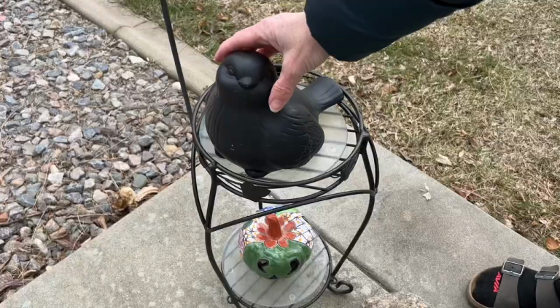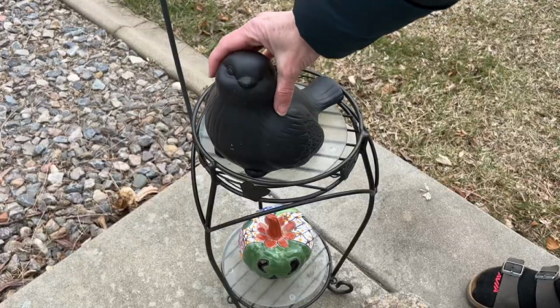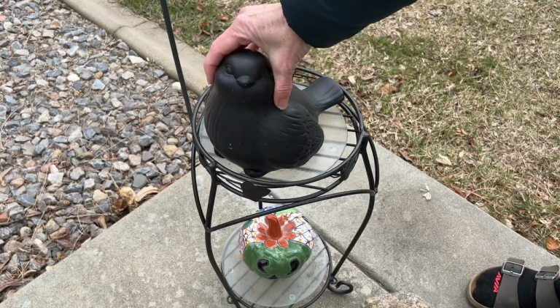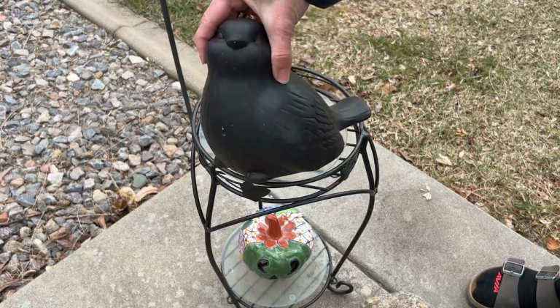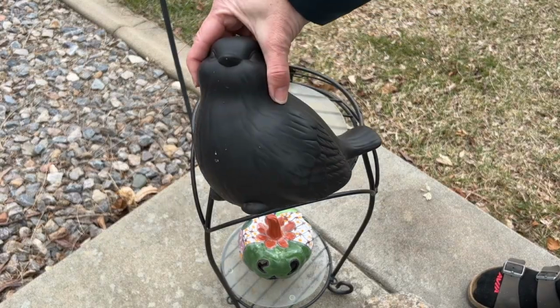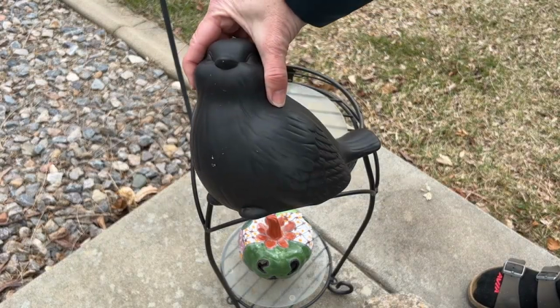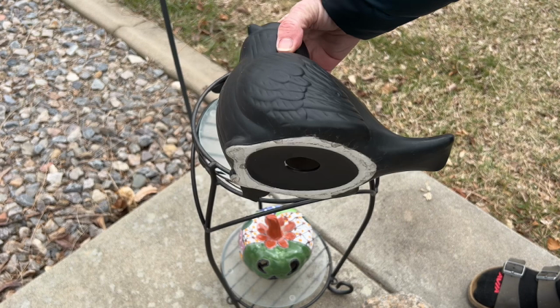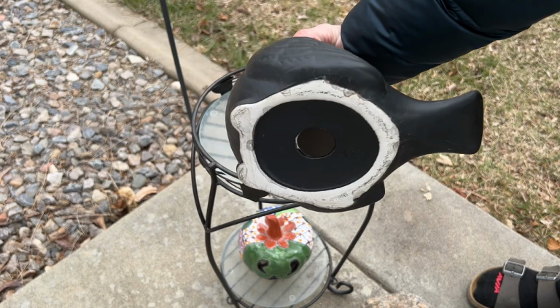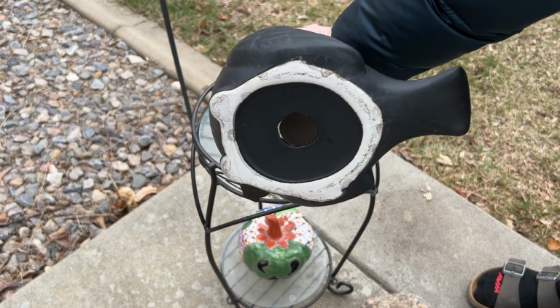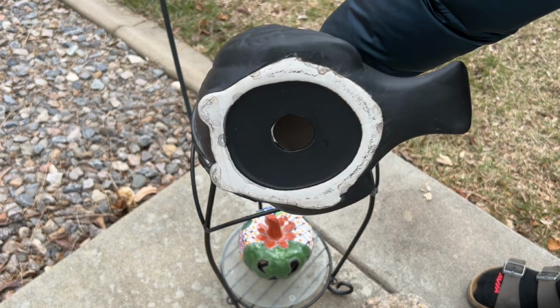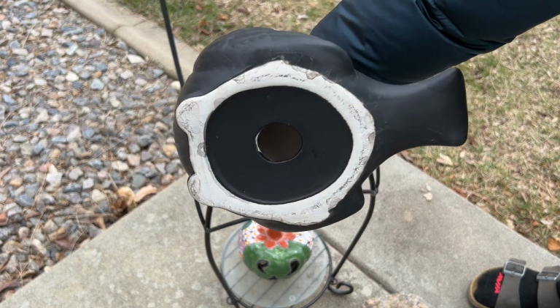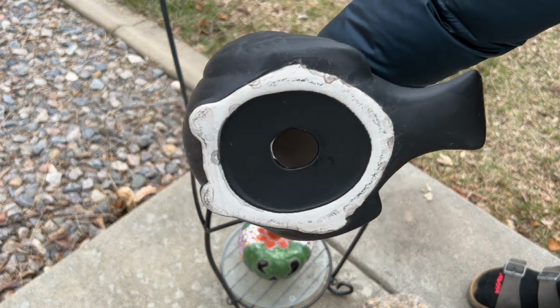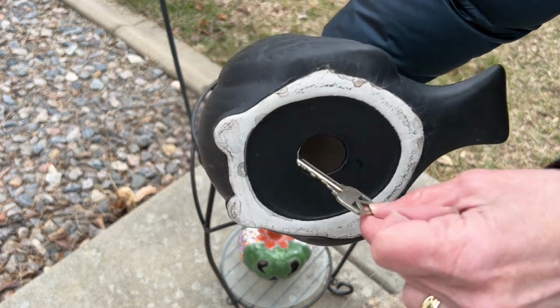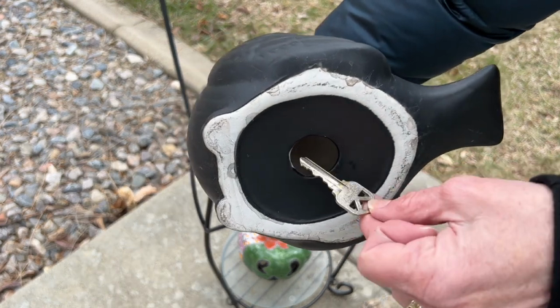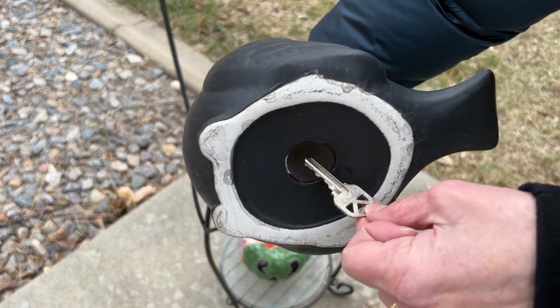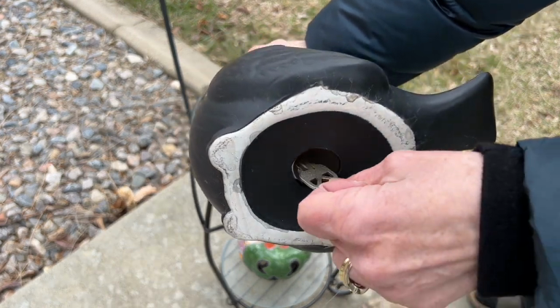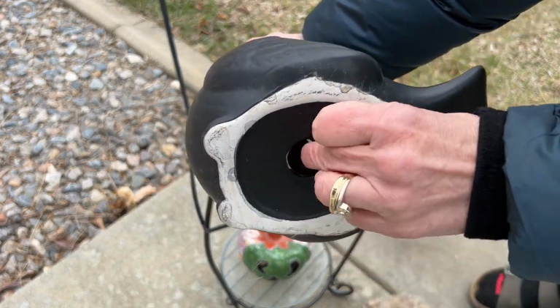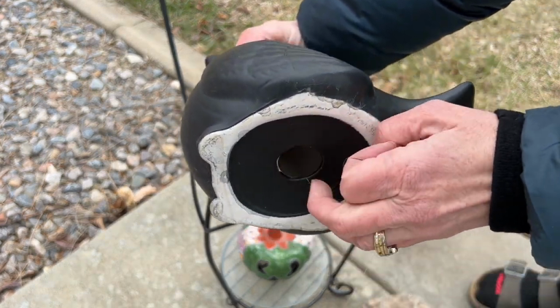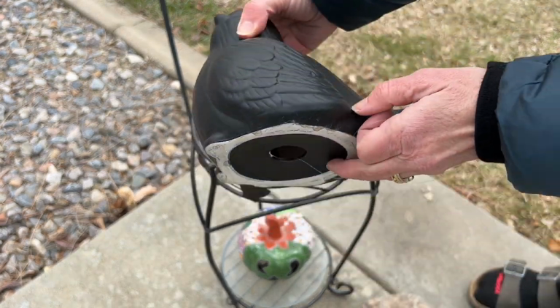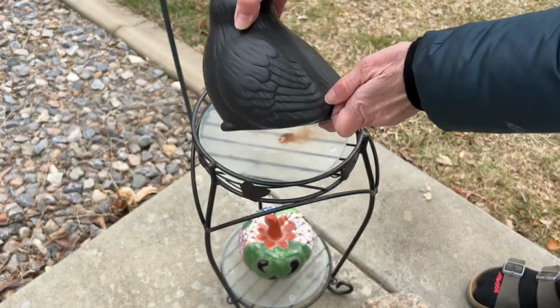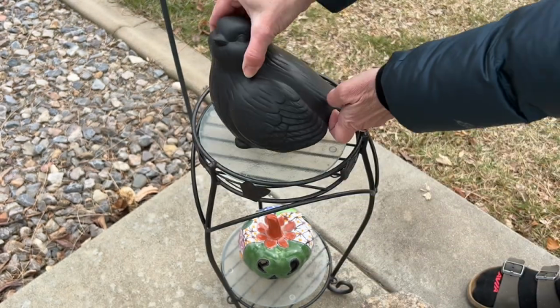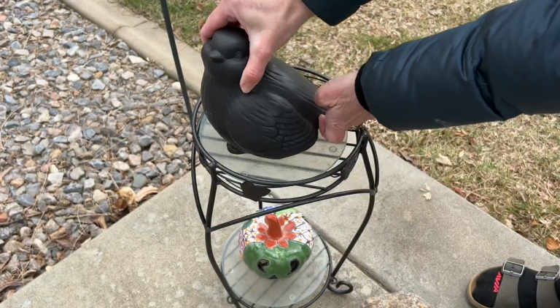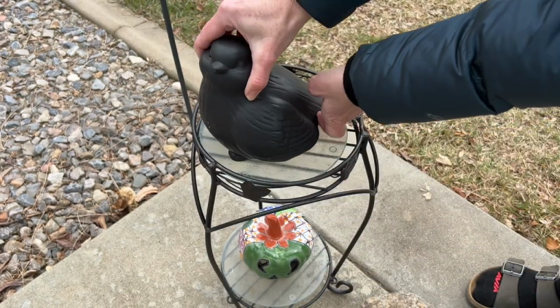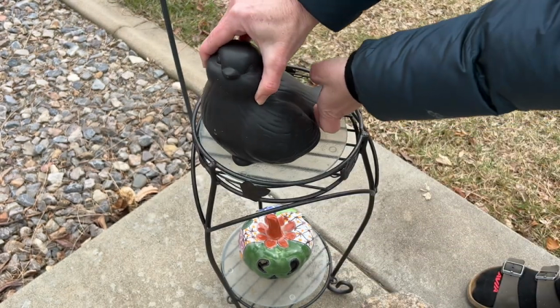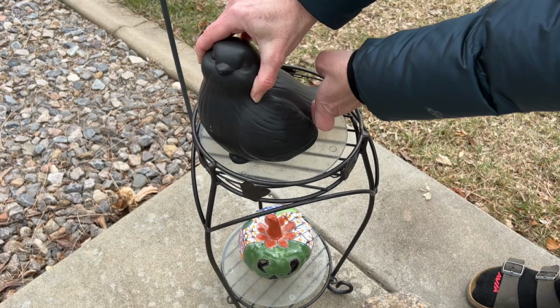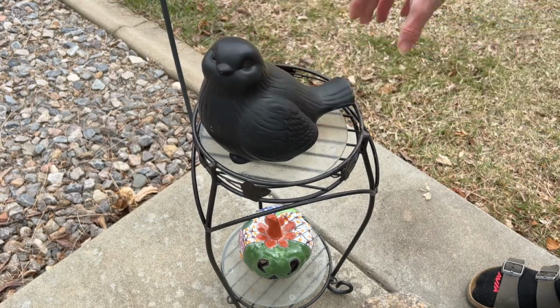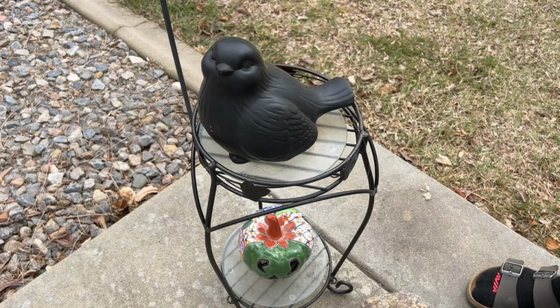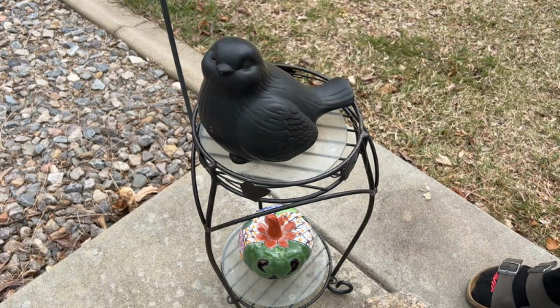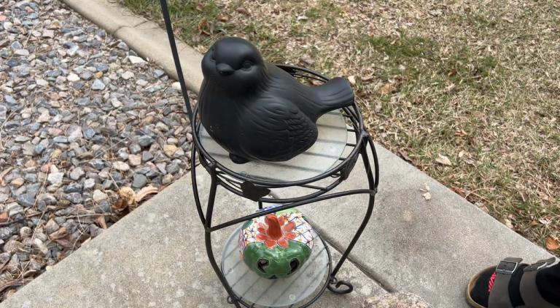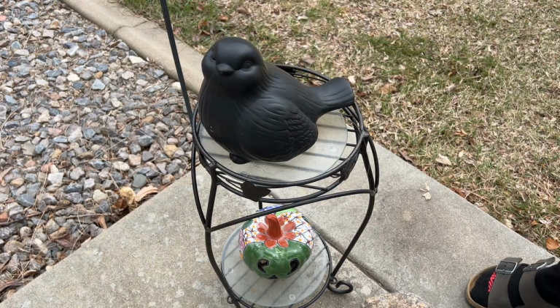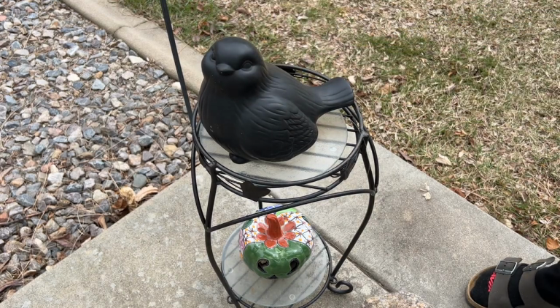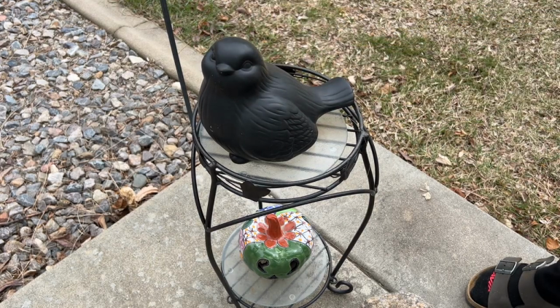Here is a decorative ceramic bird that I have in my backyard, and as you can see there's a hole in the bottom. I just simply place the key inside and put the bird back on display.